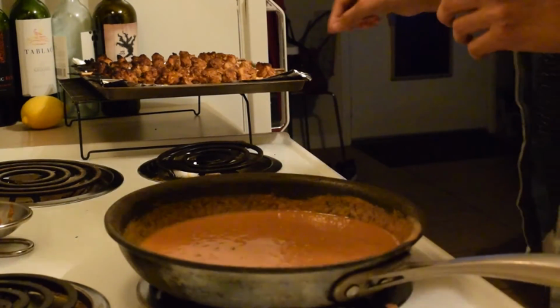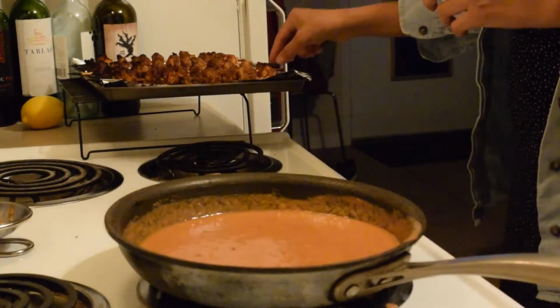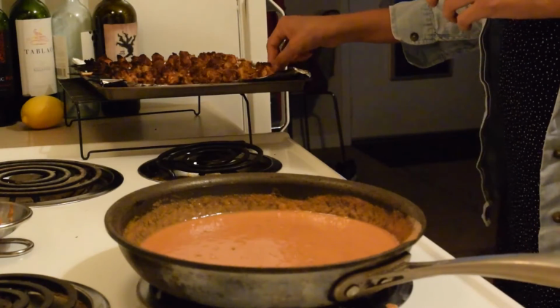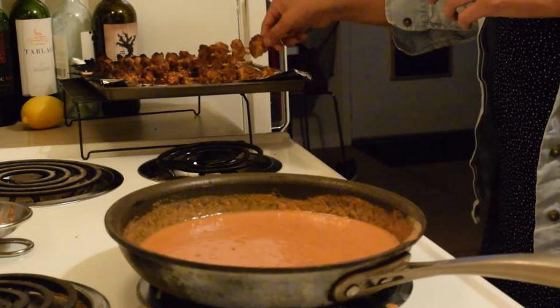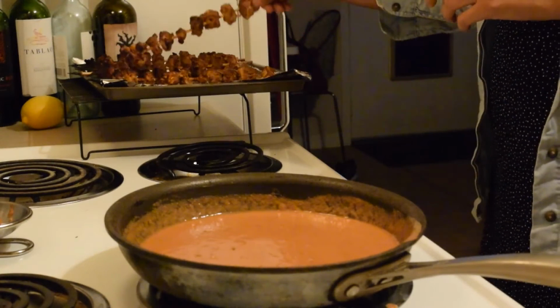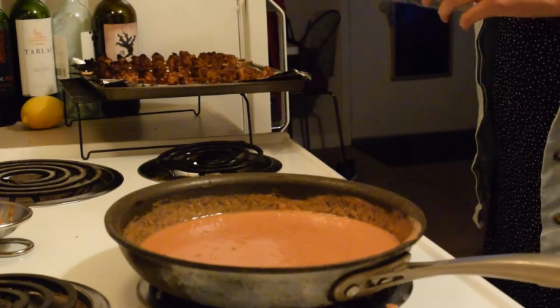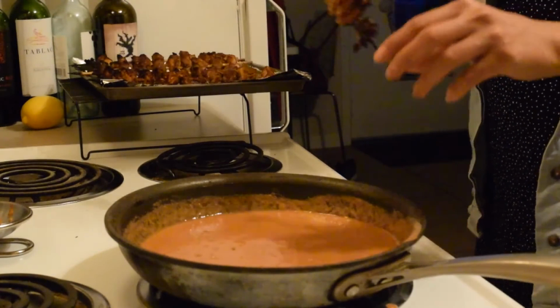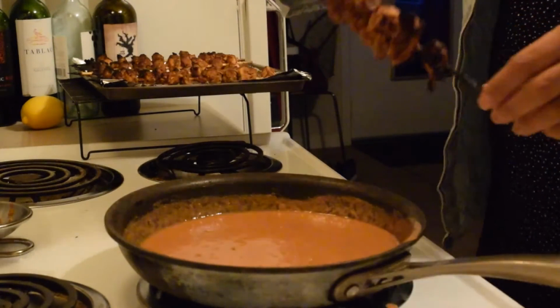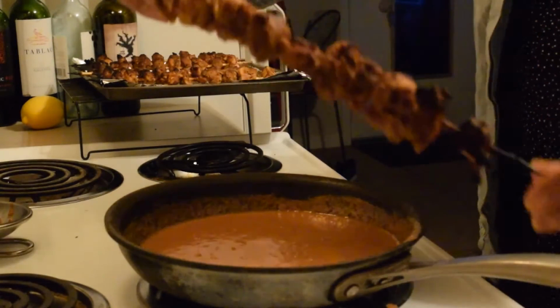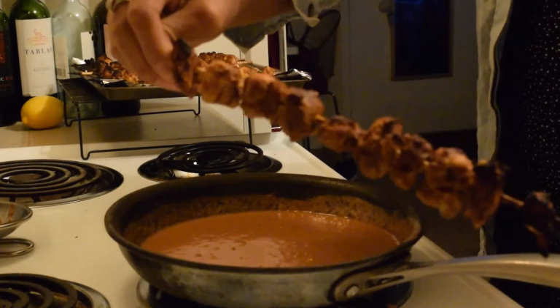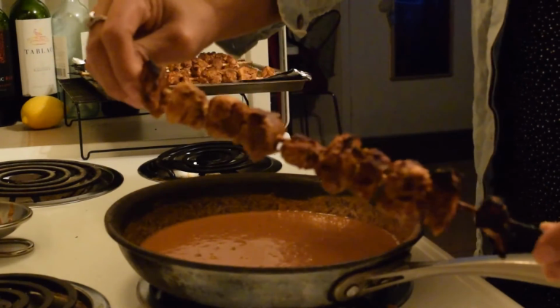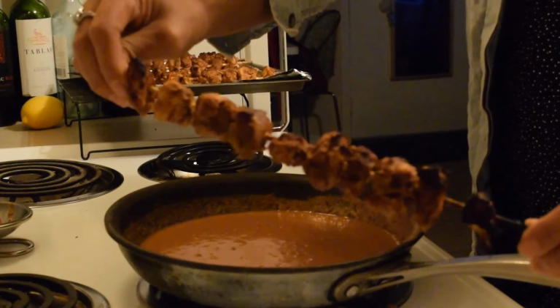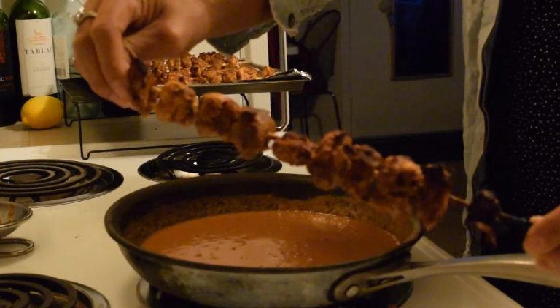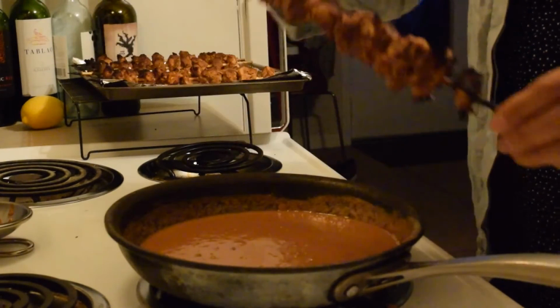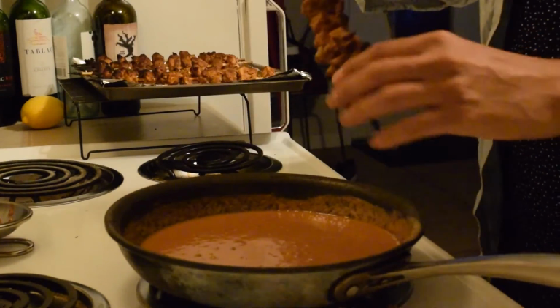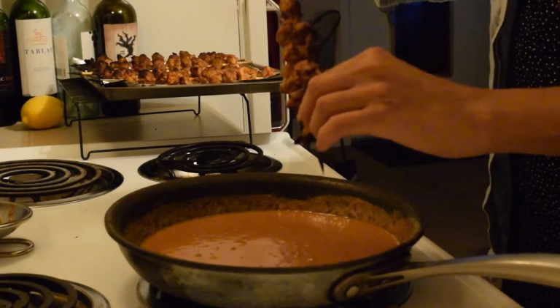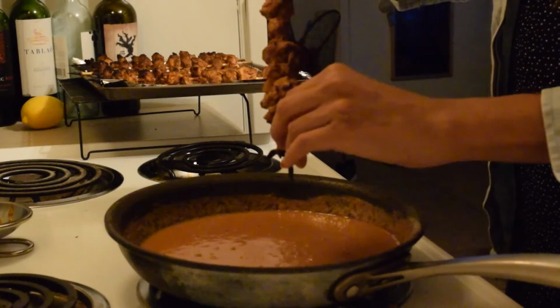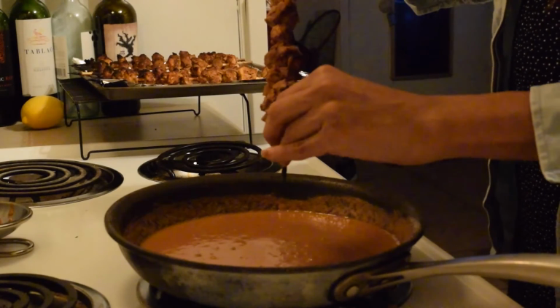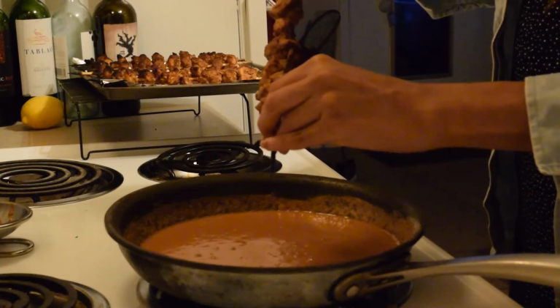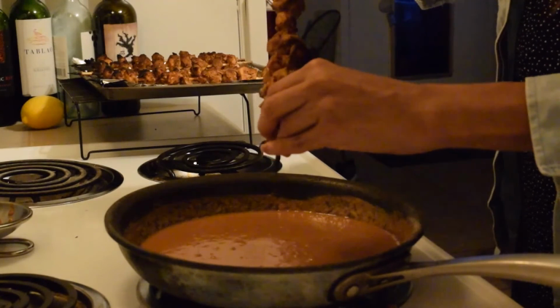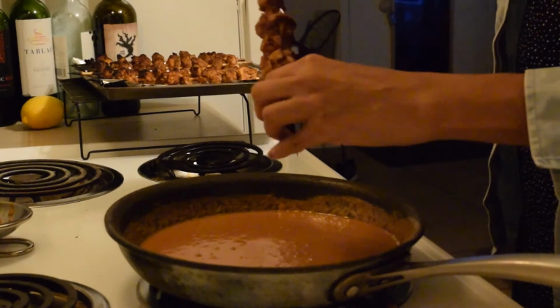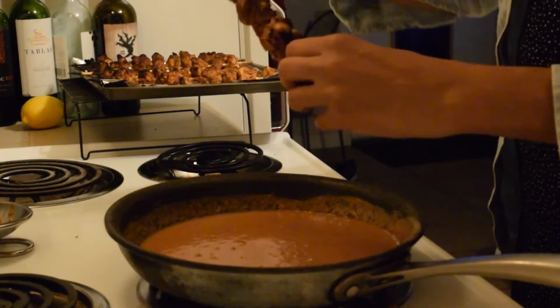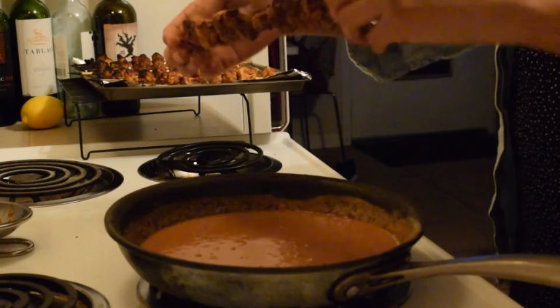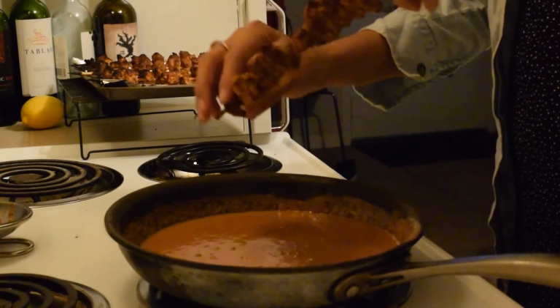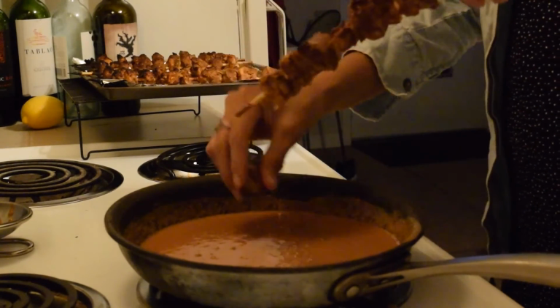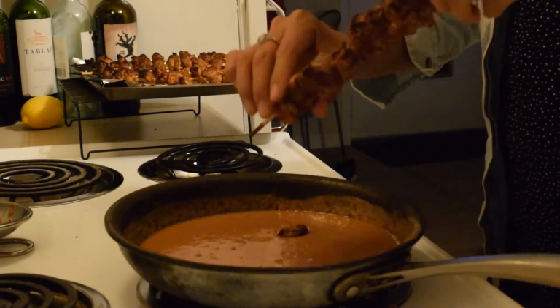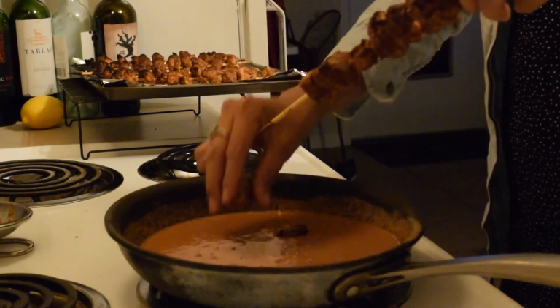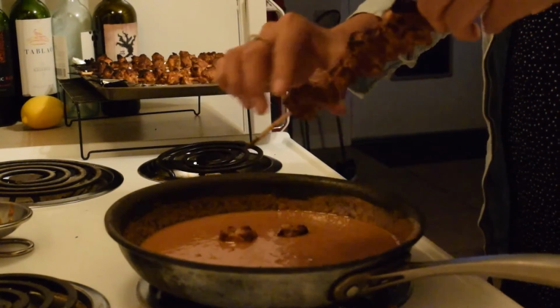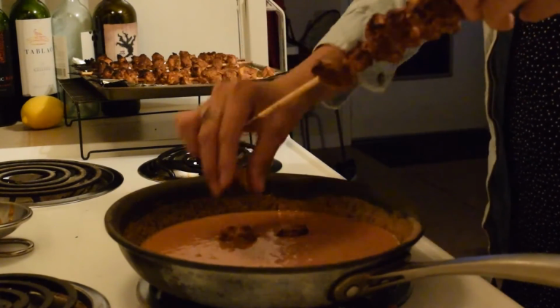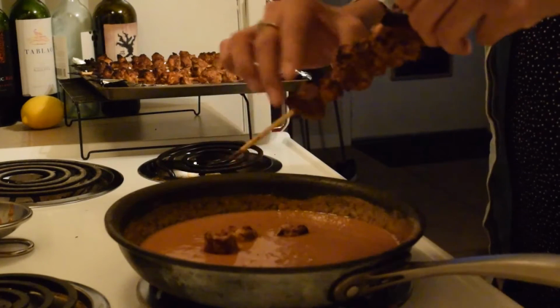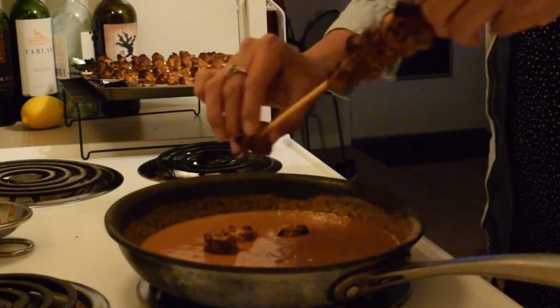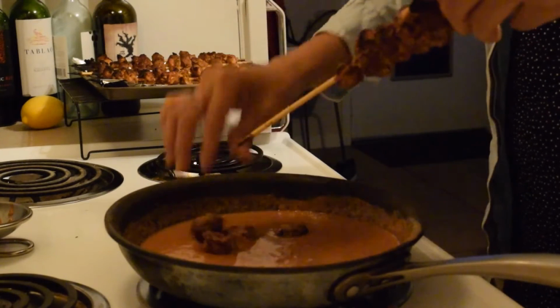Finally, it's time to add the chicken into the sauce, and this is why we let it cool down — so it's easier to handle. Slowly slide off each chicken piece and be careful, the sauce will be hot so try not to splash yourself.